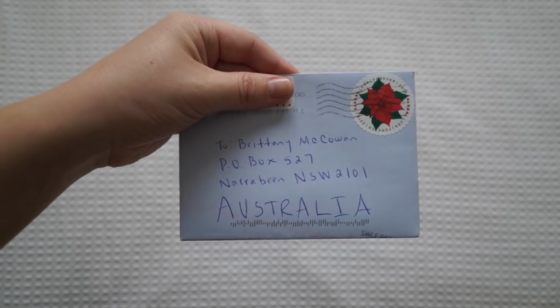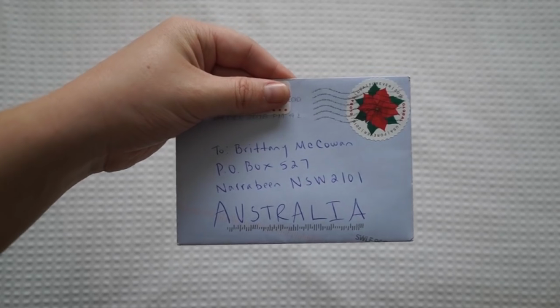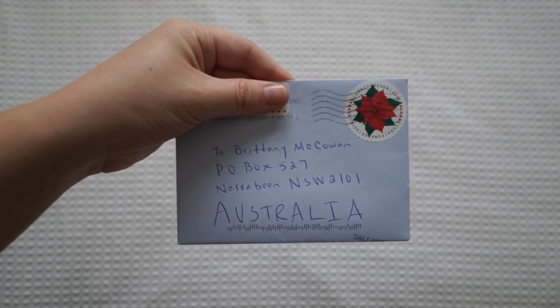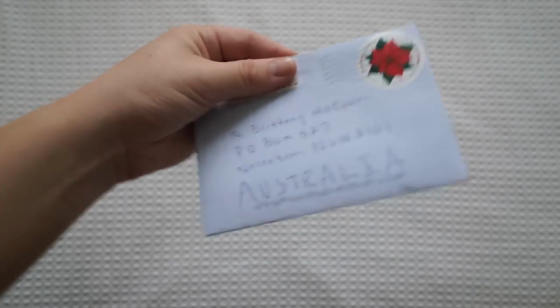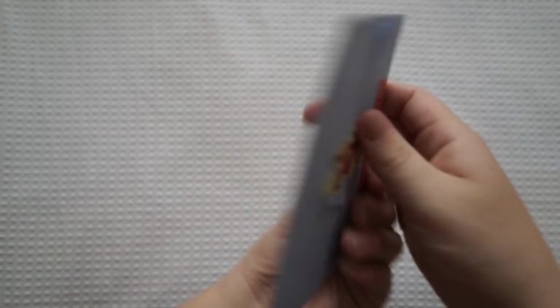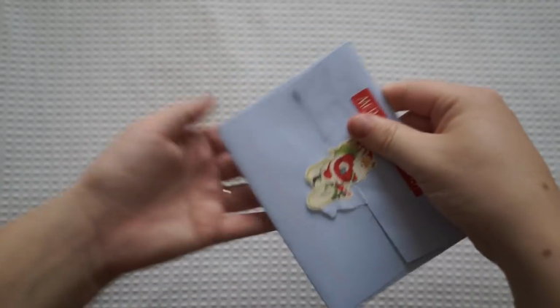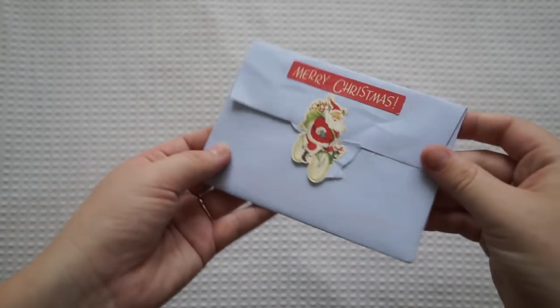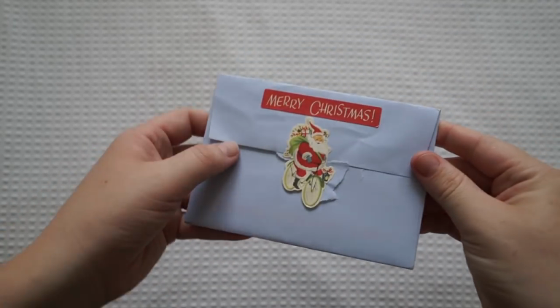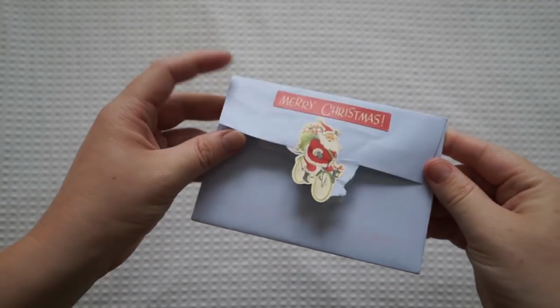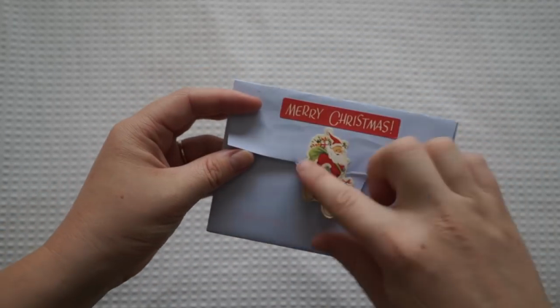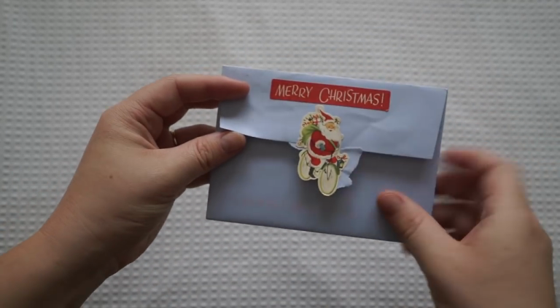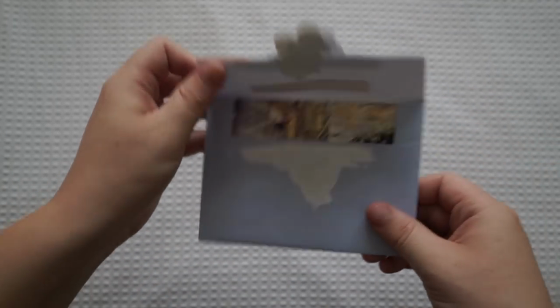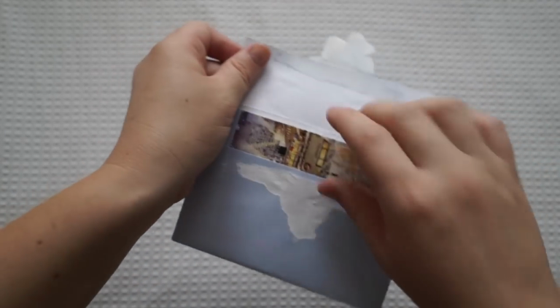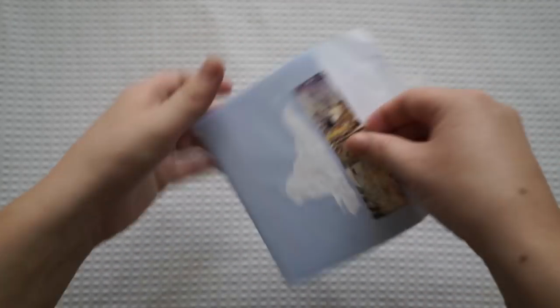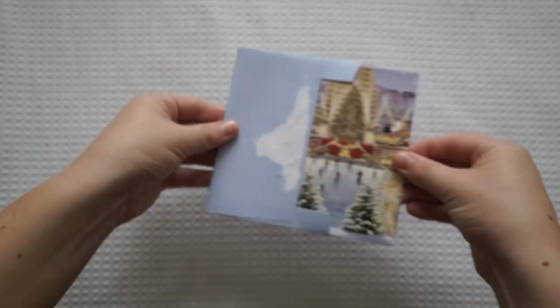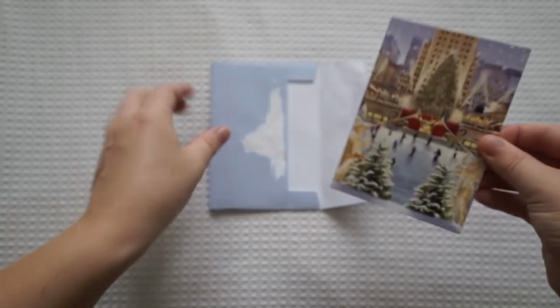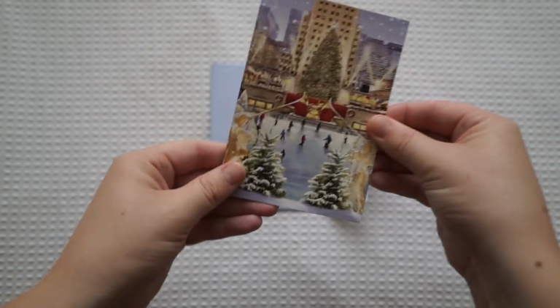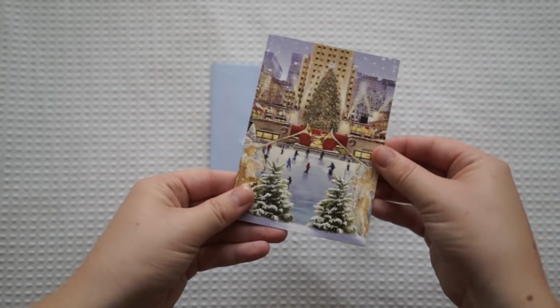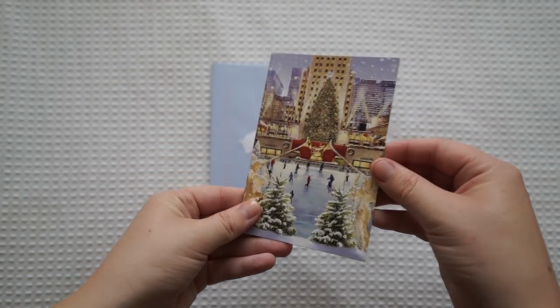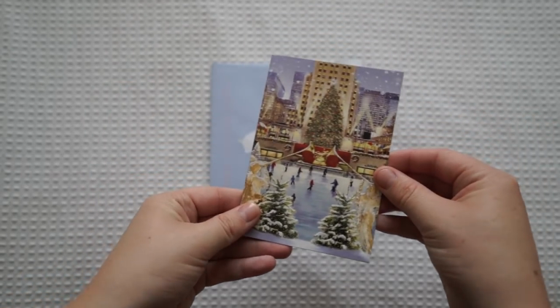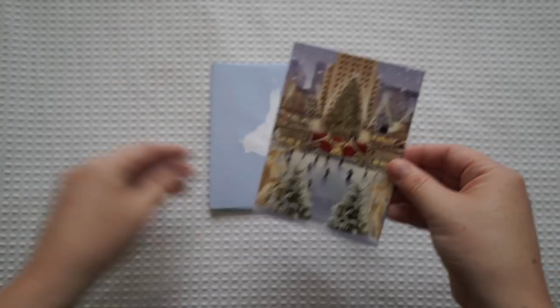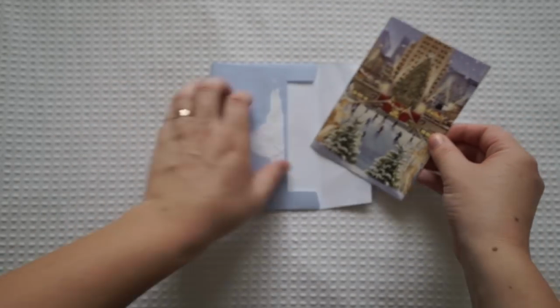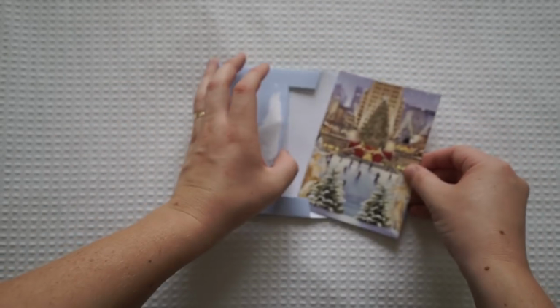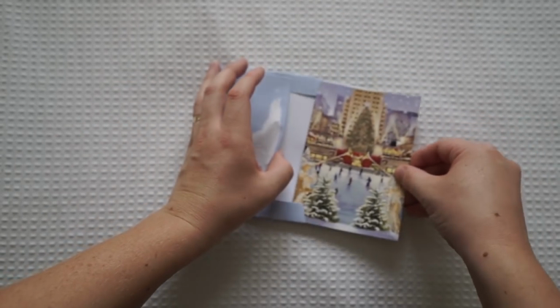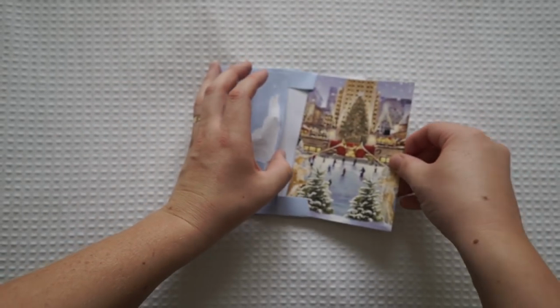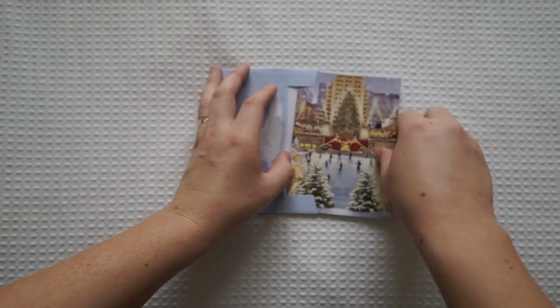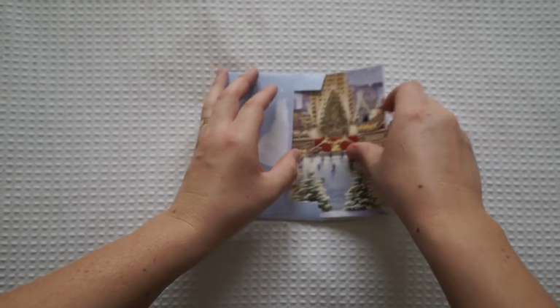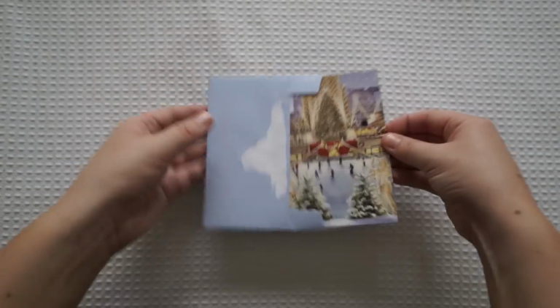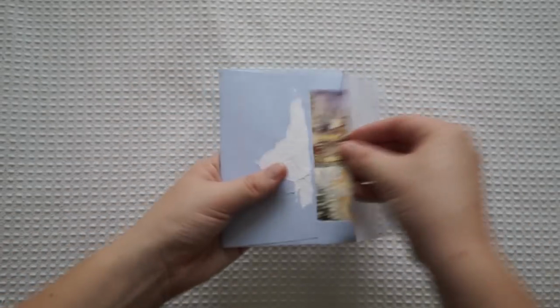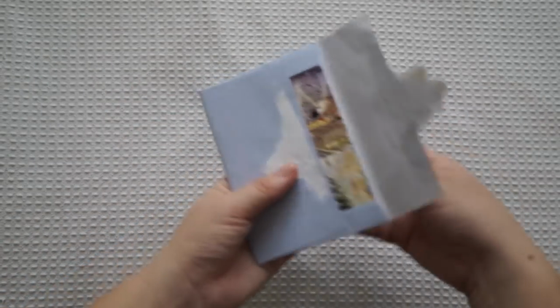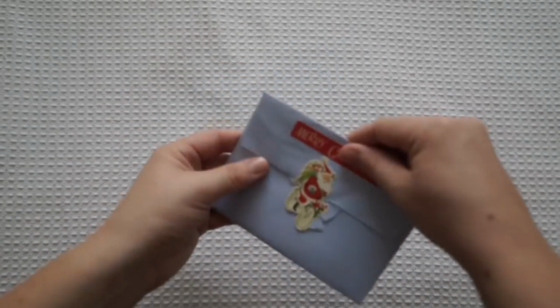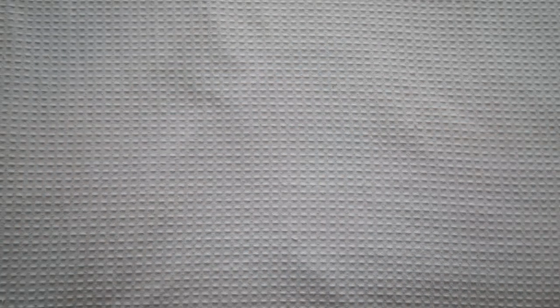The next one here is from Daniella. That's another beautiful Christmas card. I love this Santa so much — it's just so pretty. Thank you so much for that. I love all these little Christmas cards. I'm going to be putting them all in my journals.